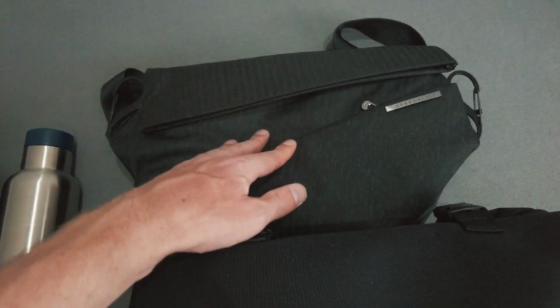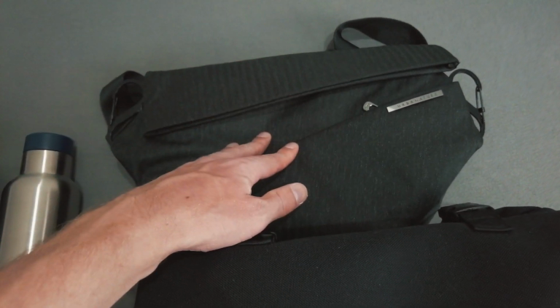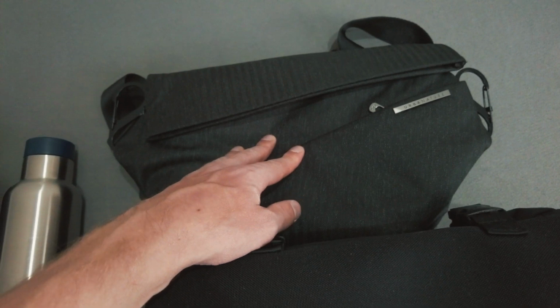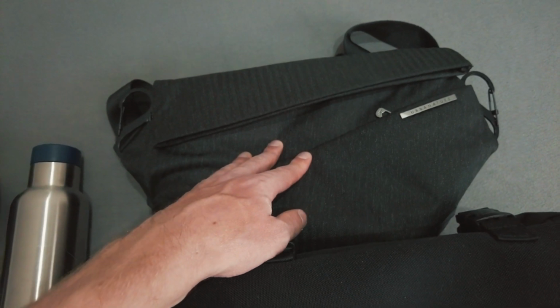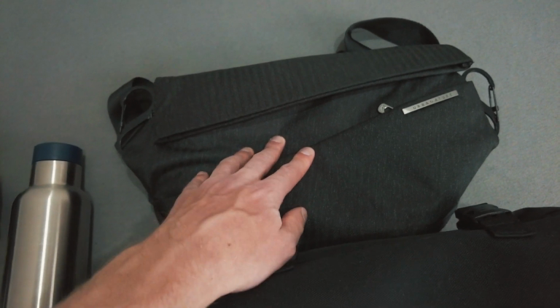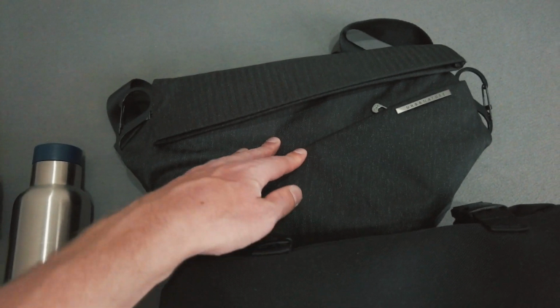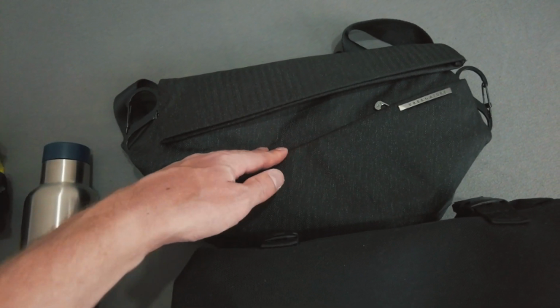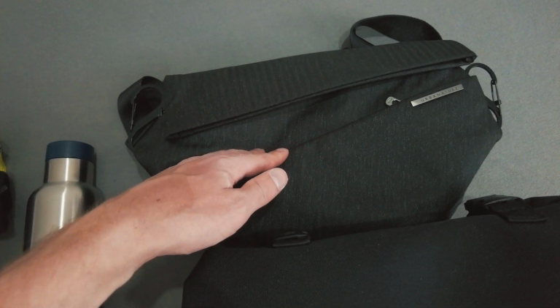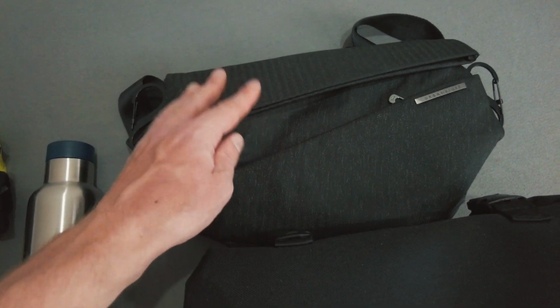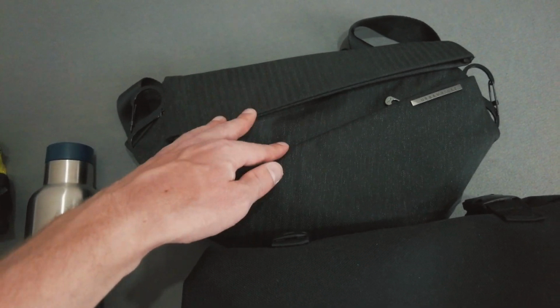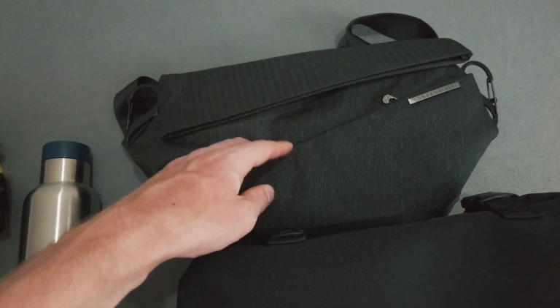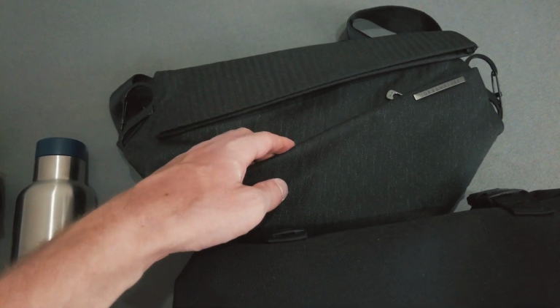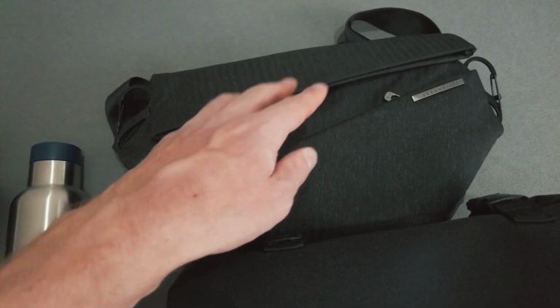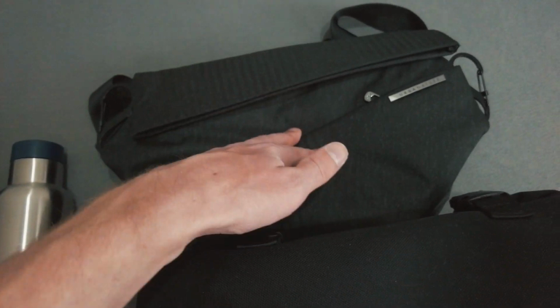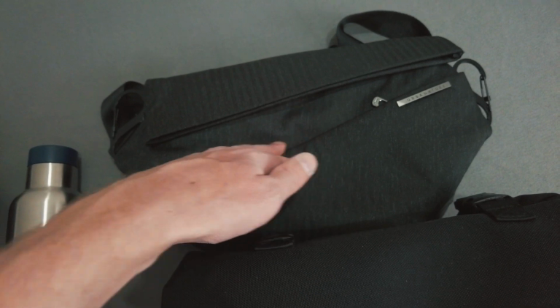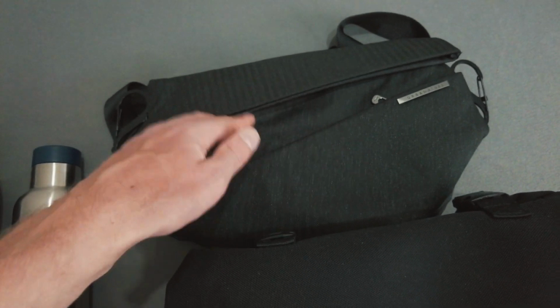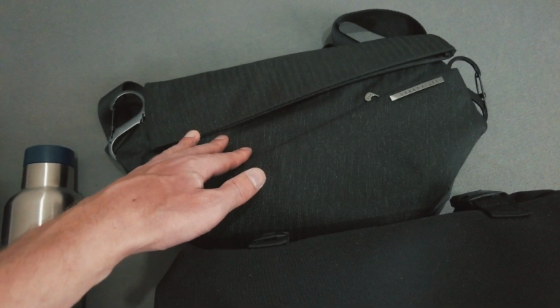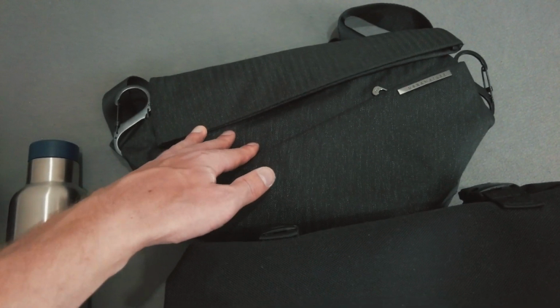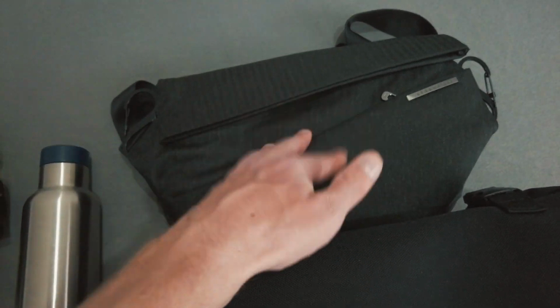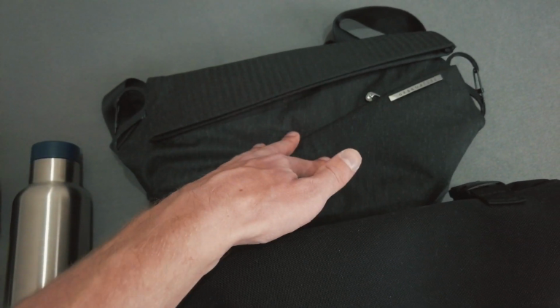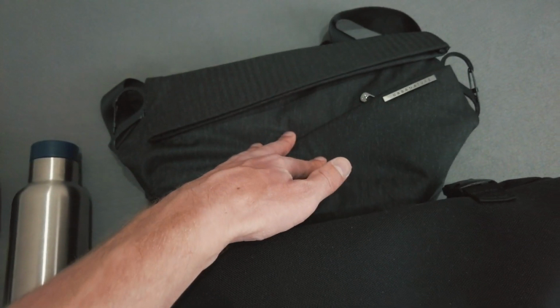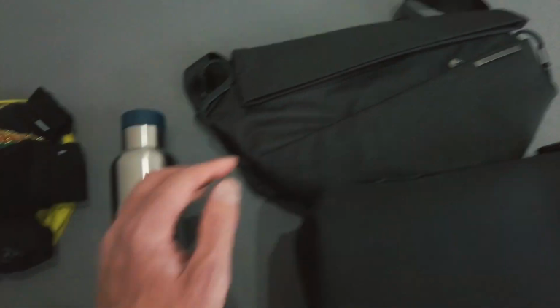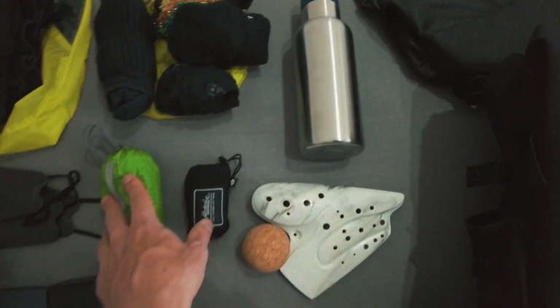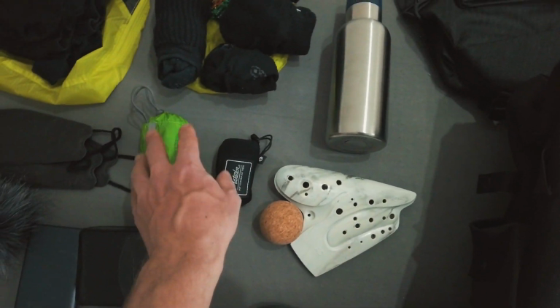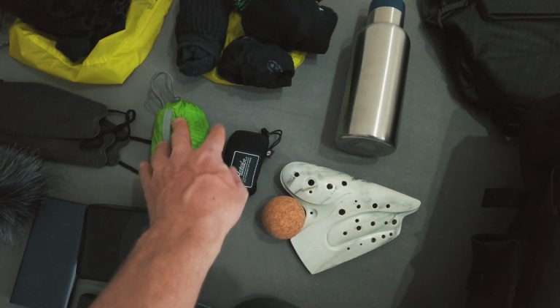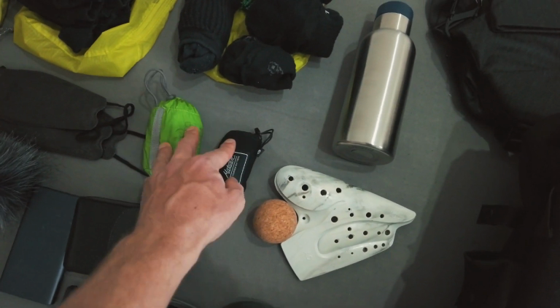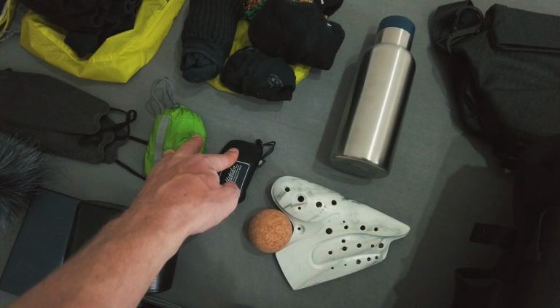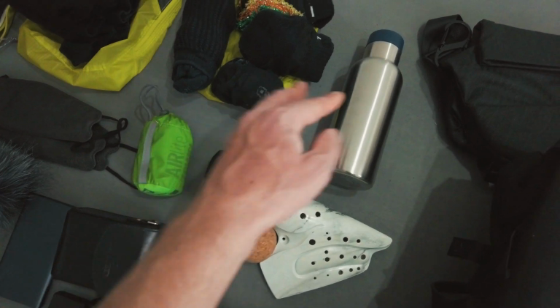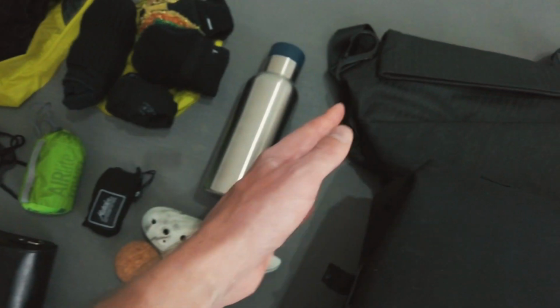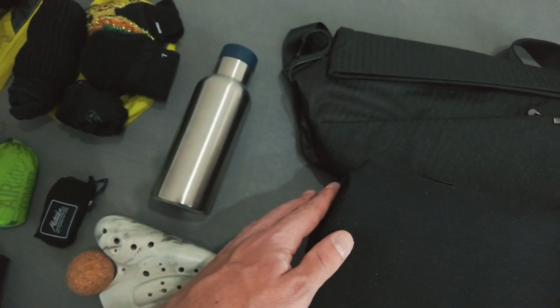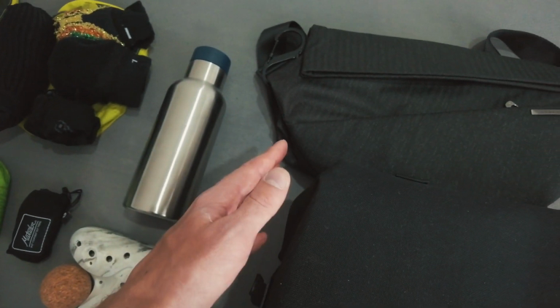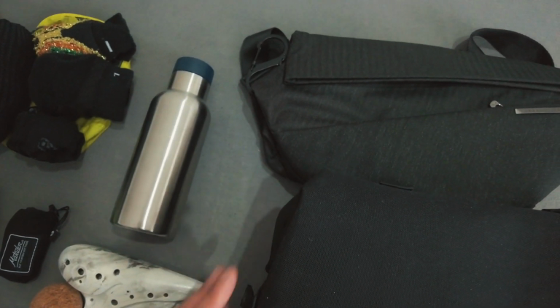This is my sling bag — I really like this one. I always used to carry a backpack everywhere but now I just carry a smaller sling. This fits all my cameras, my ocarina, and the two towels, and I still have space for more stuff.